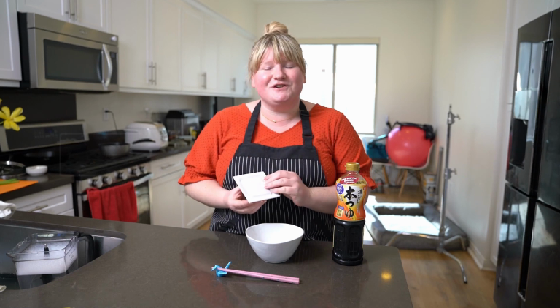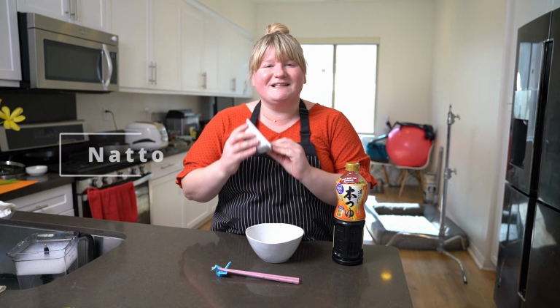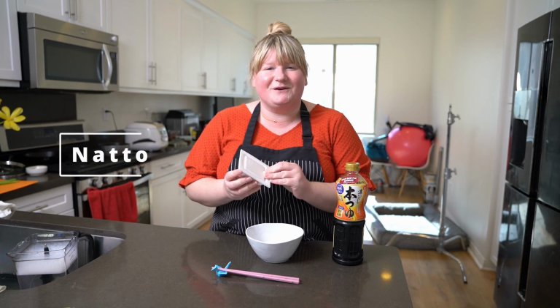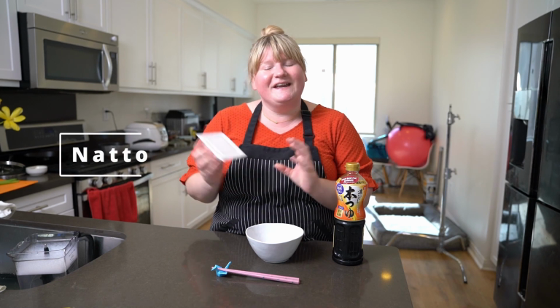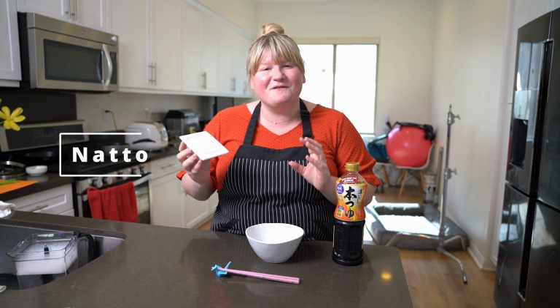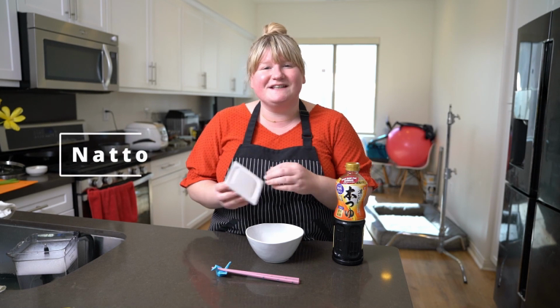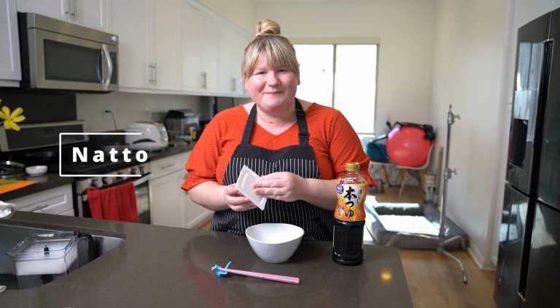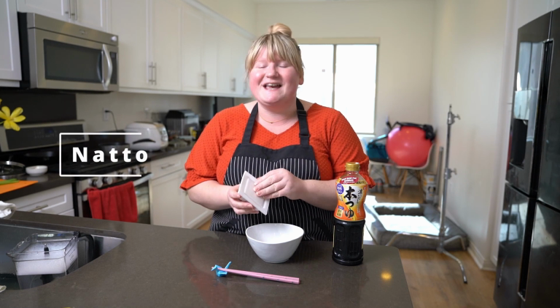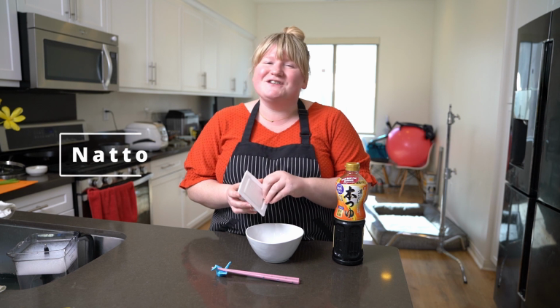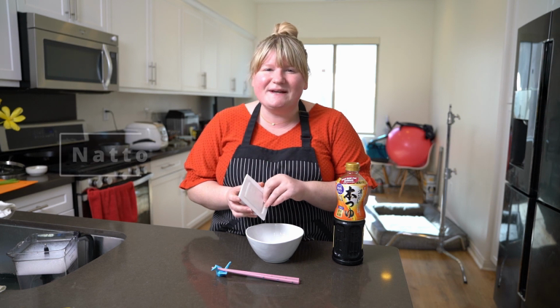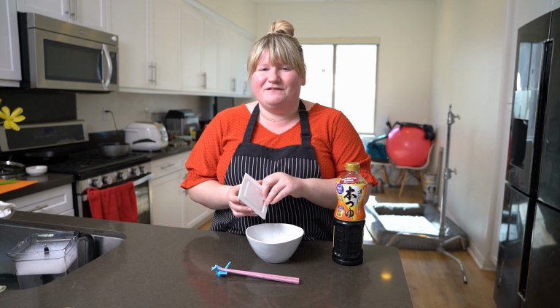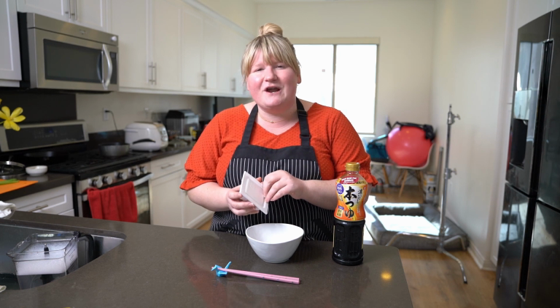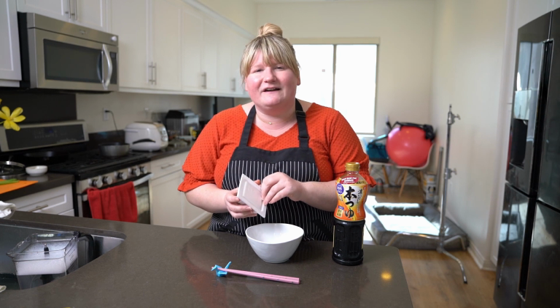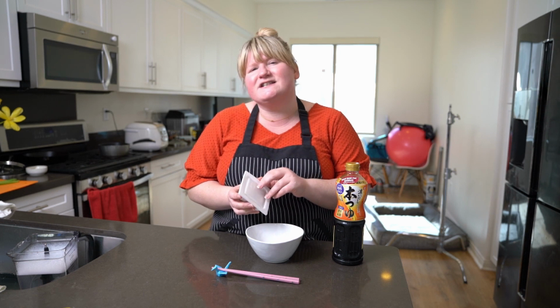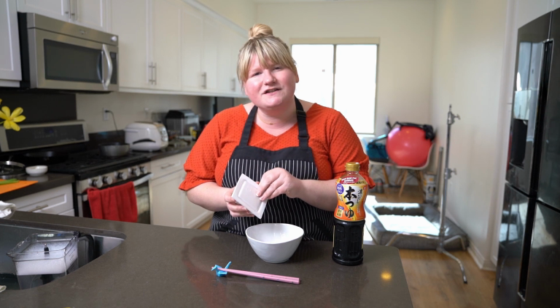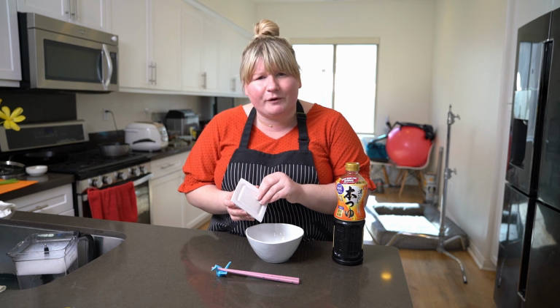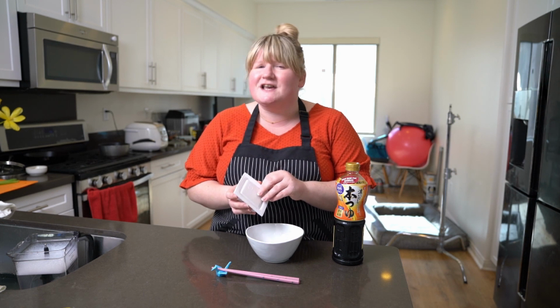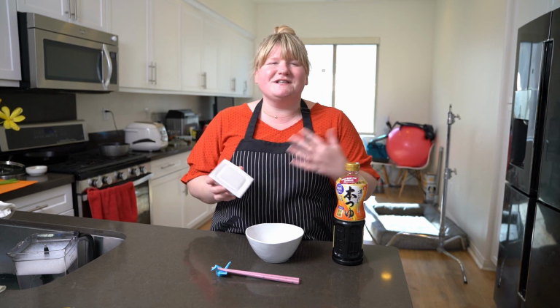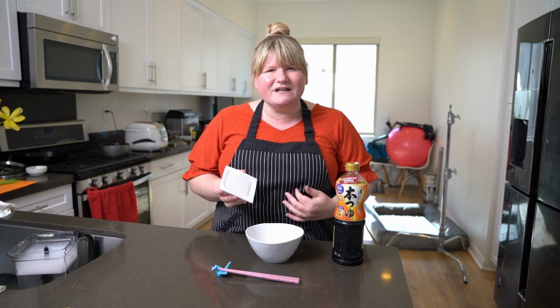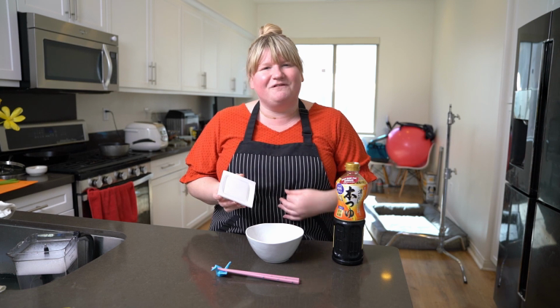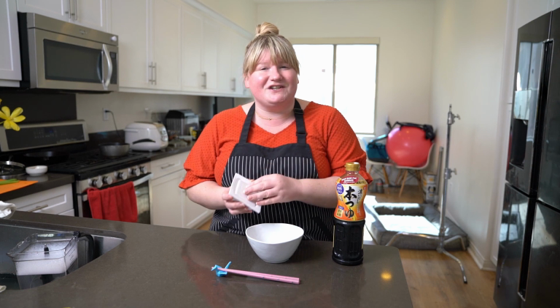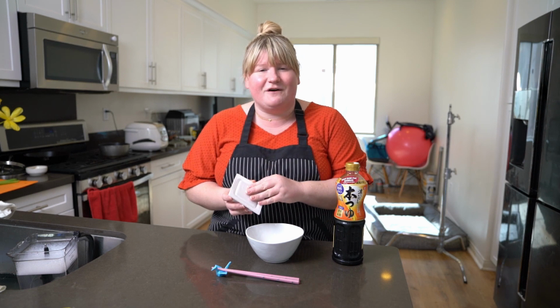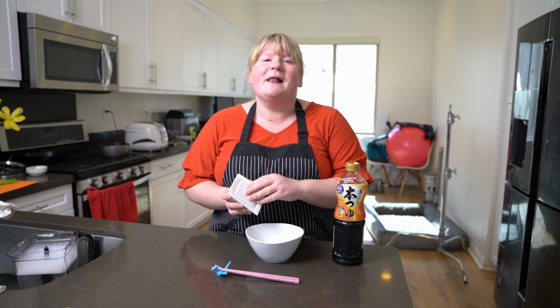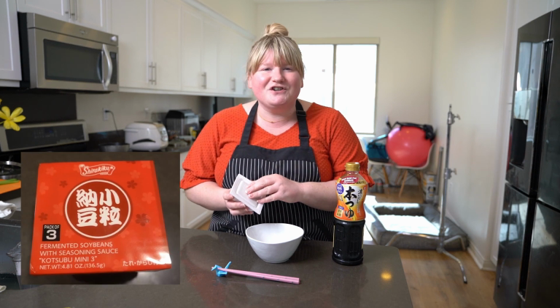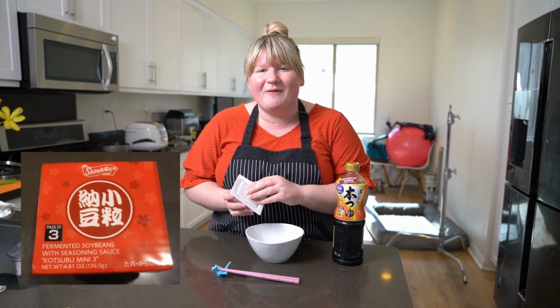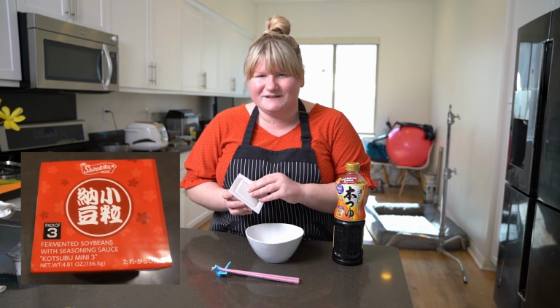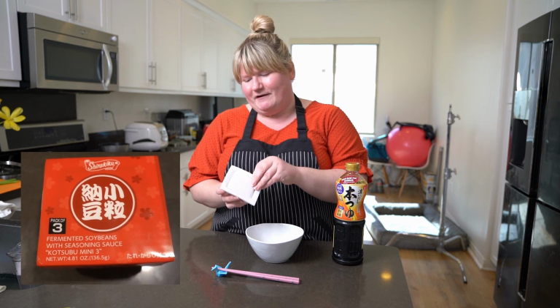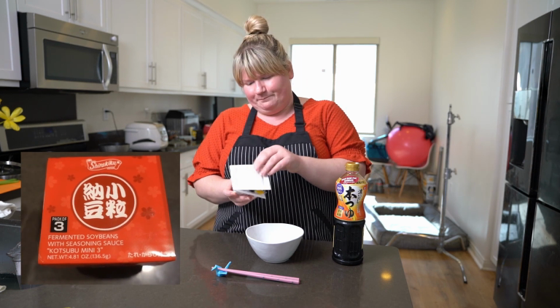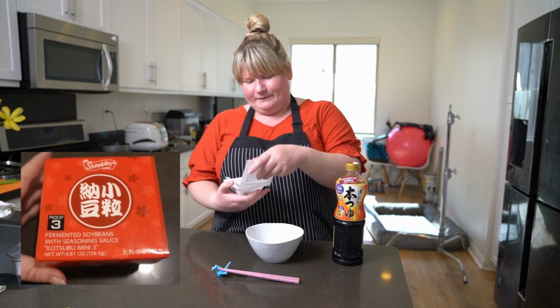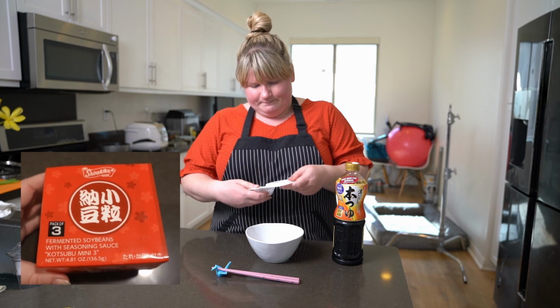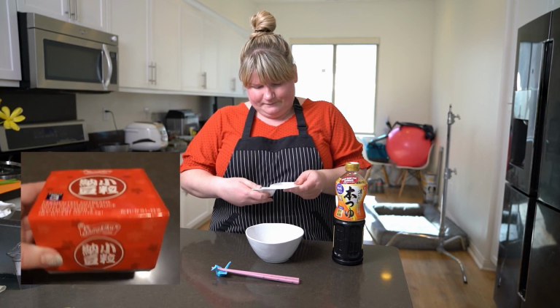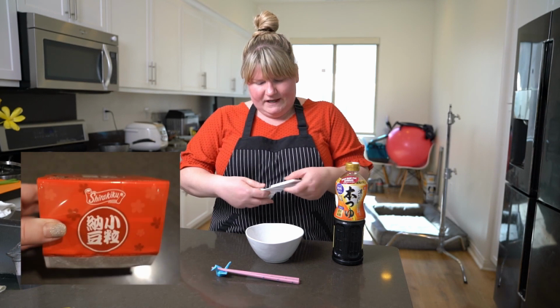The first superfood I want to show you is natto. It is fermented soybeans — extremely good for you, low in calories, tons of probiotics, which means it's really good for your digestive health. Let me show you how I like to prepare it.